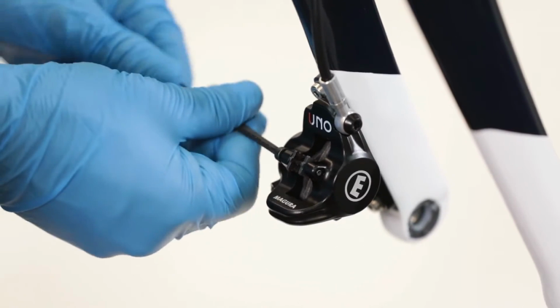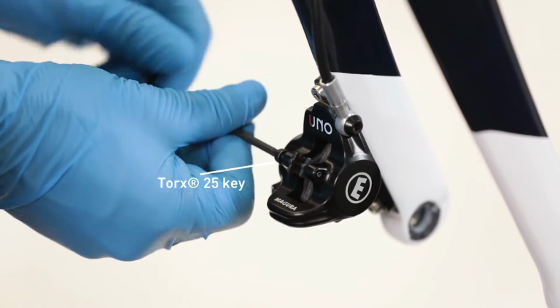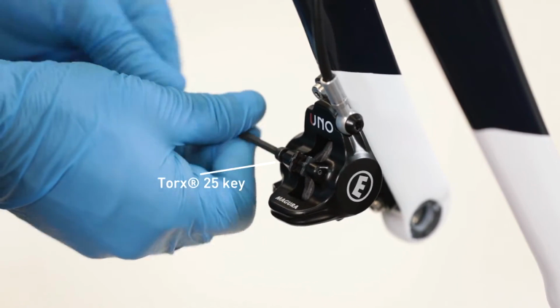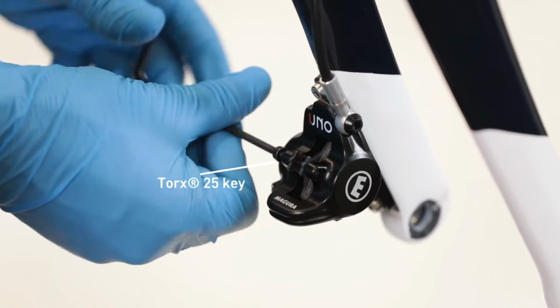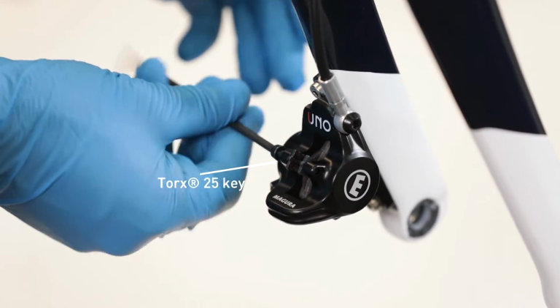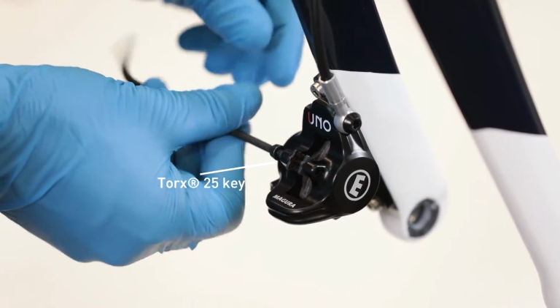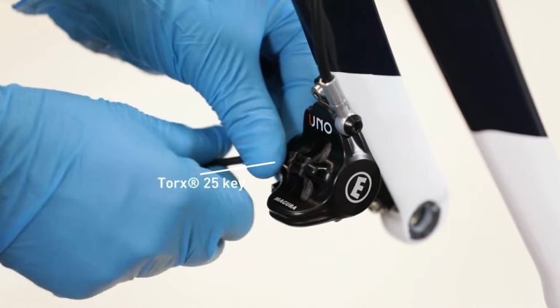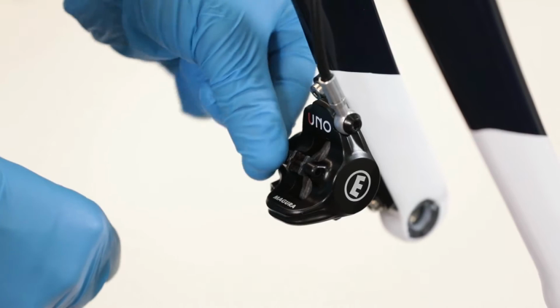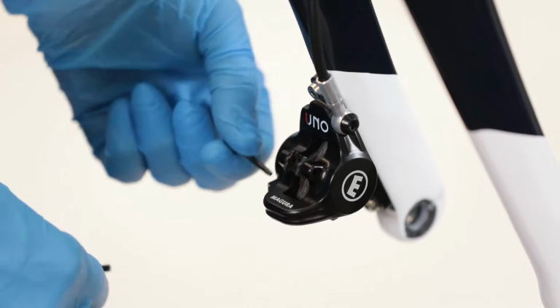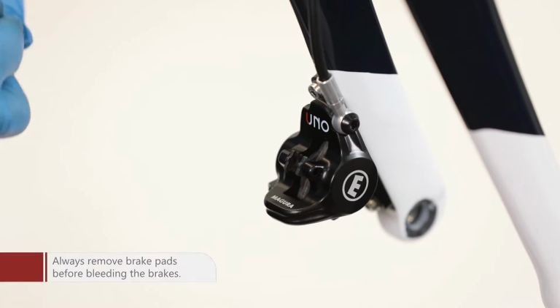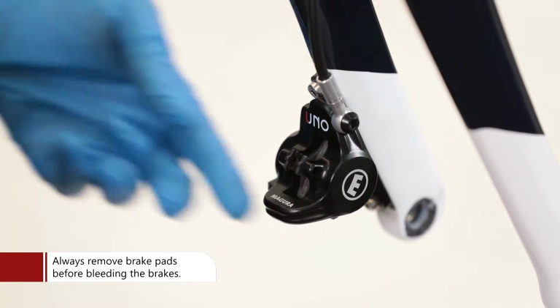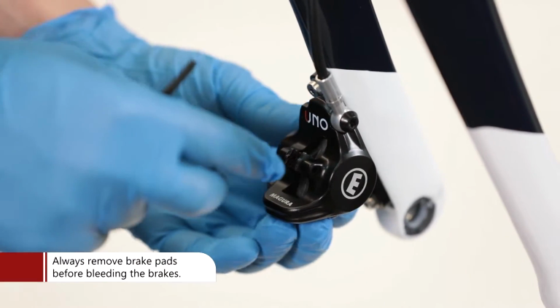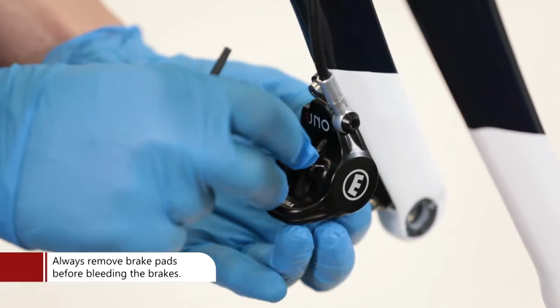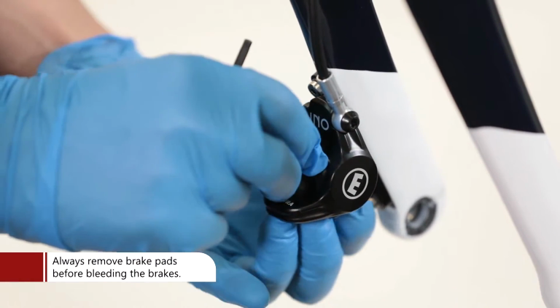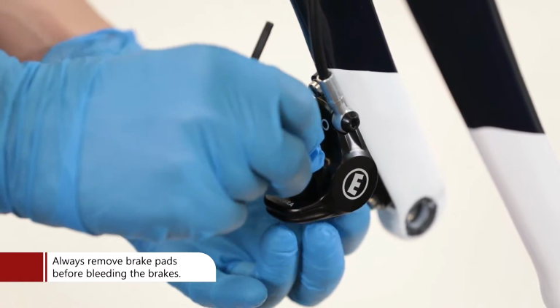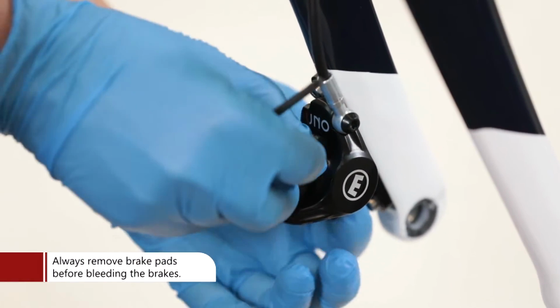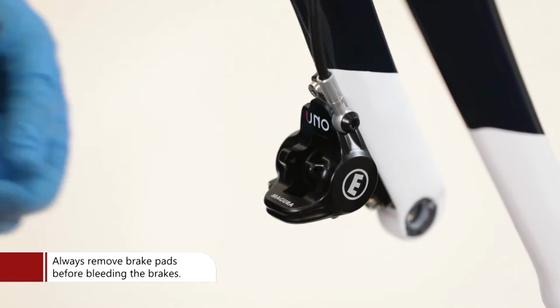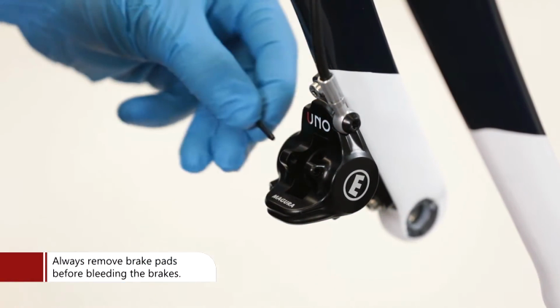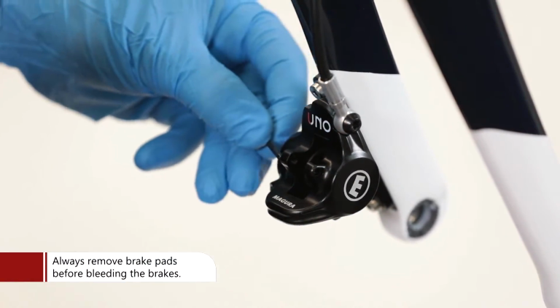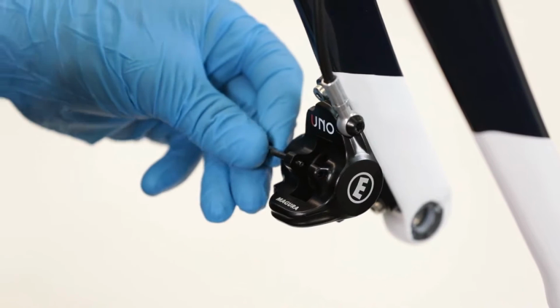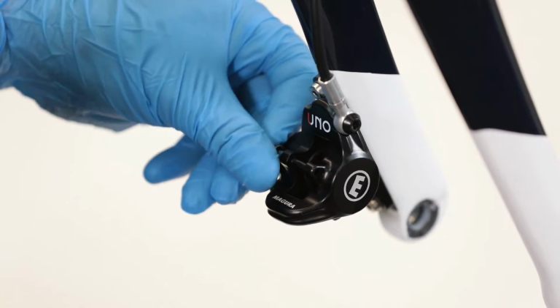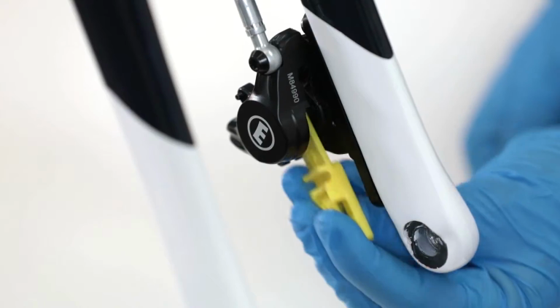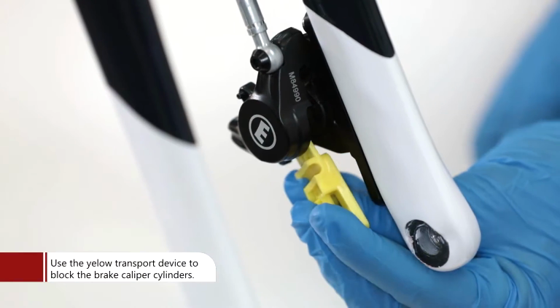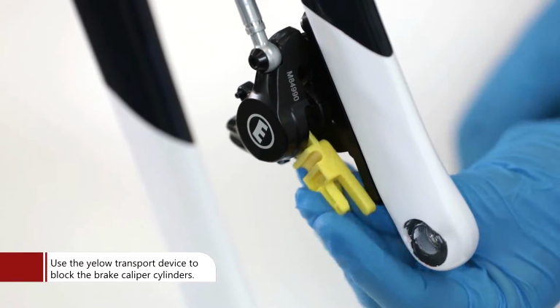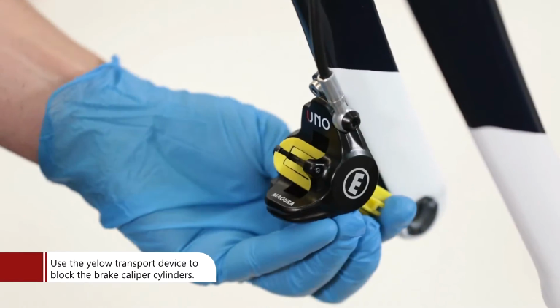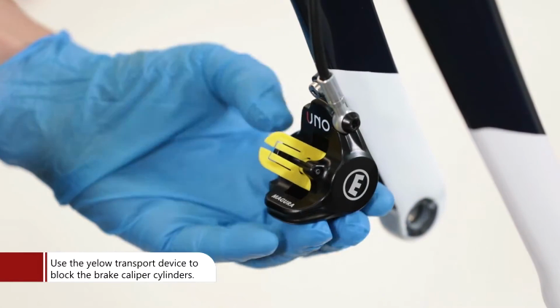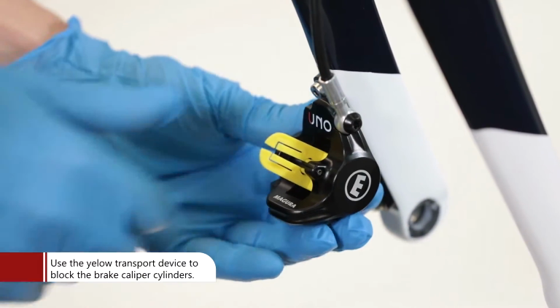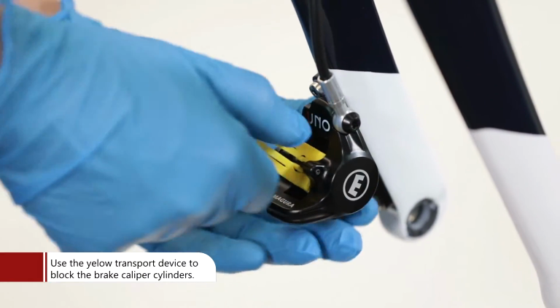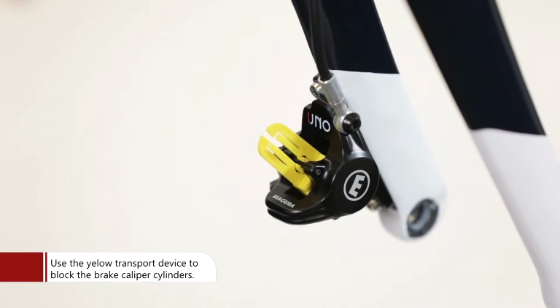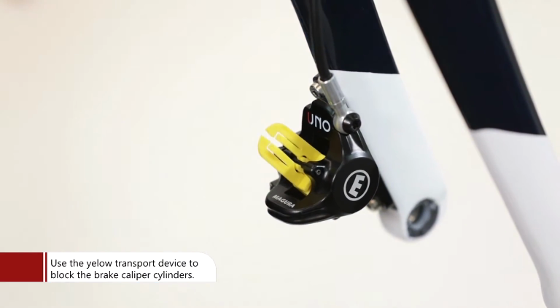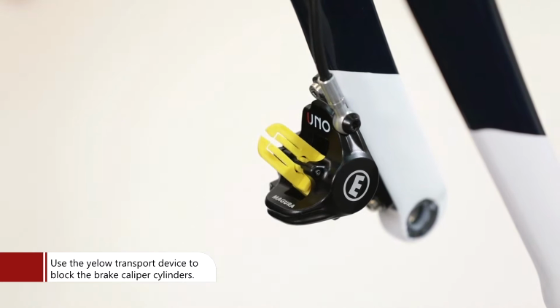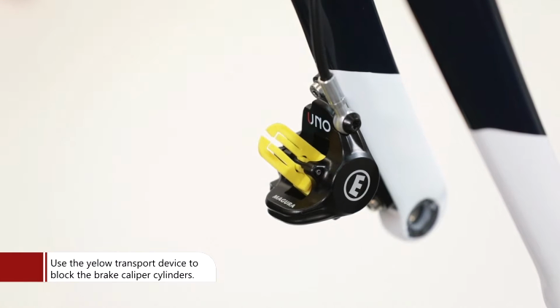Remove the pad retainer bolt with a Torx 25 key. Remove the brake pads from the calipers to prevent contamination with oil. Use the transportation device to block the cylinders from popping out during the bleeding process.